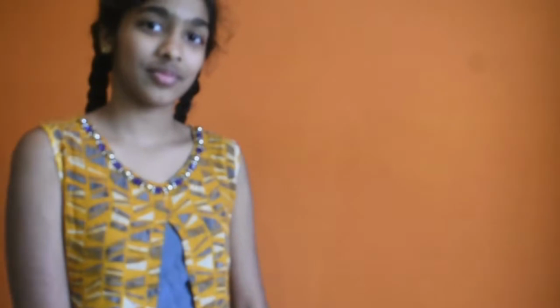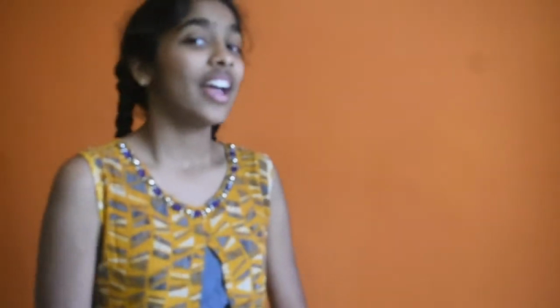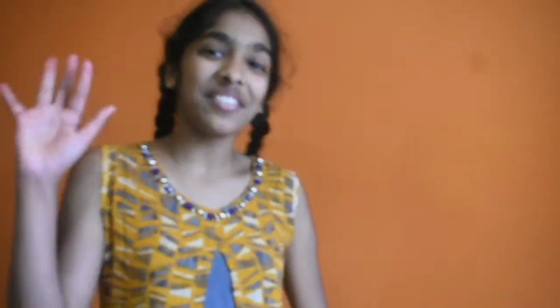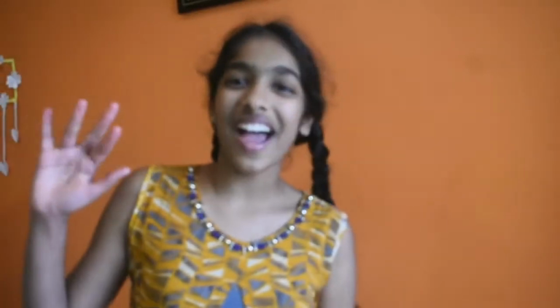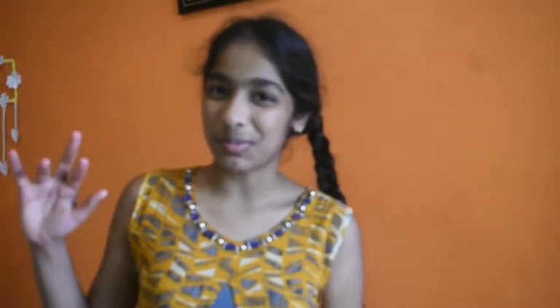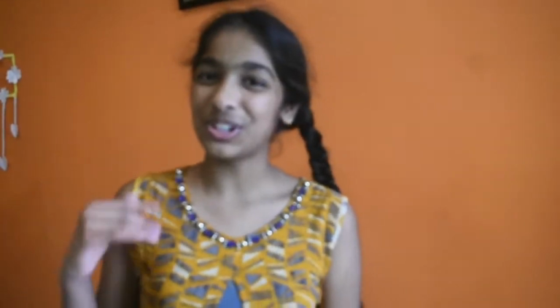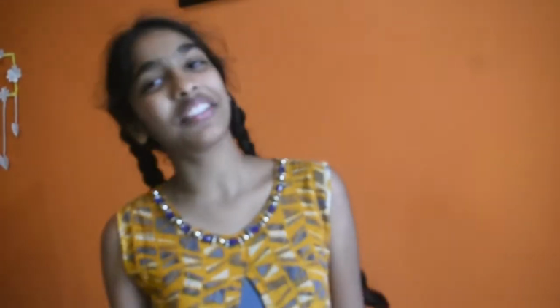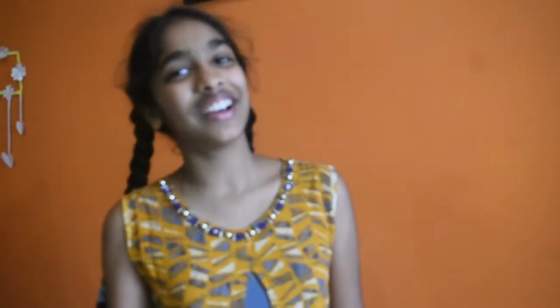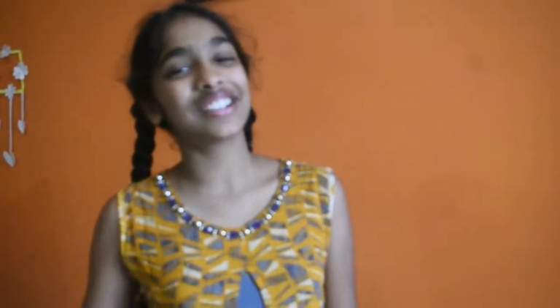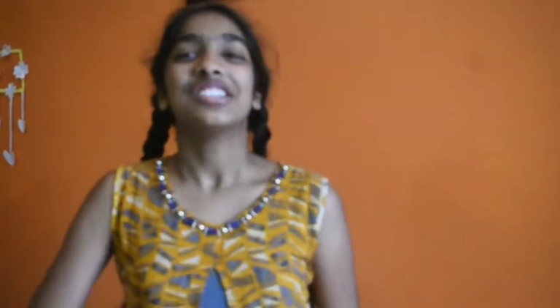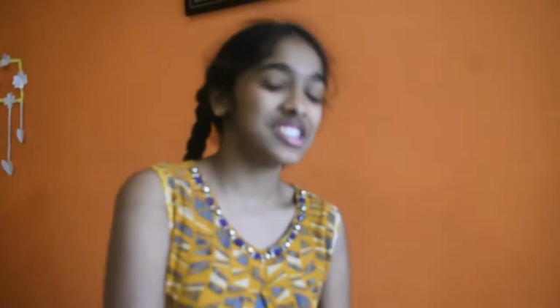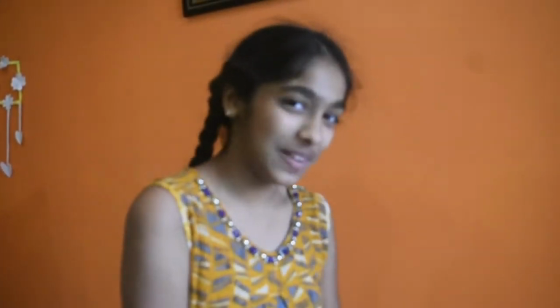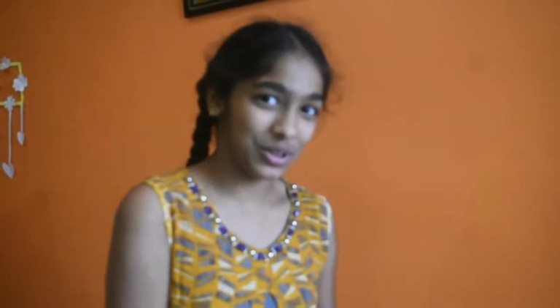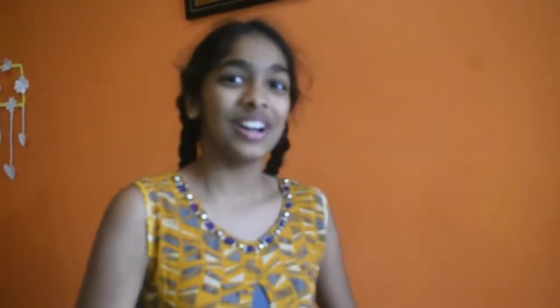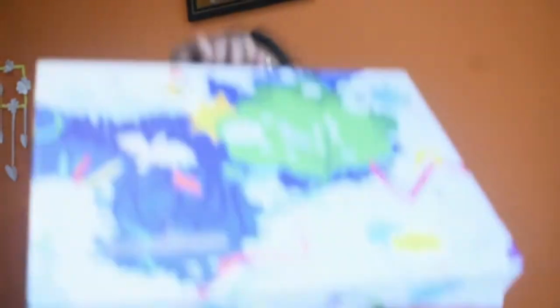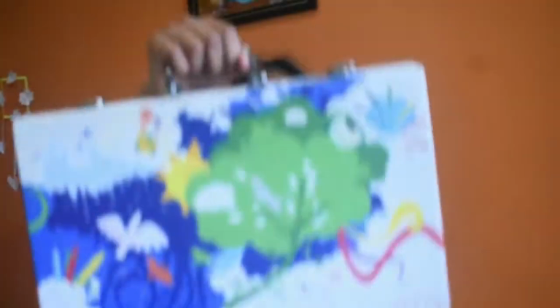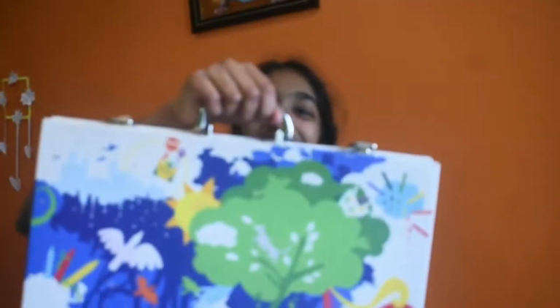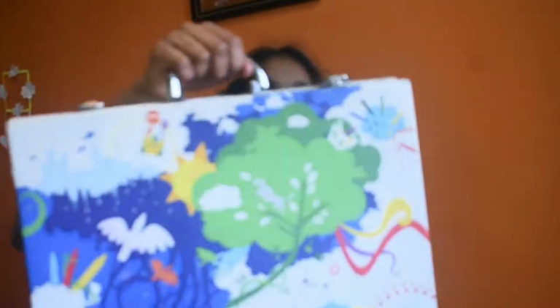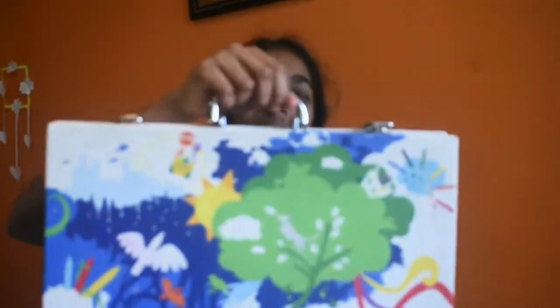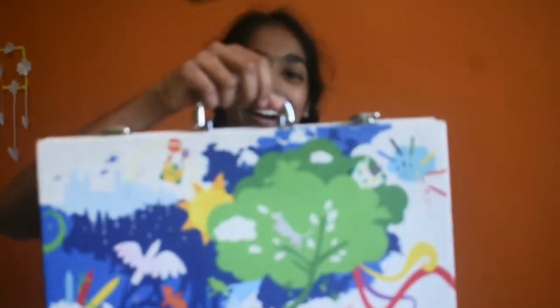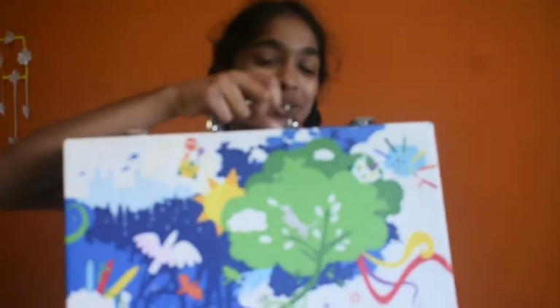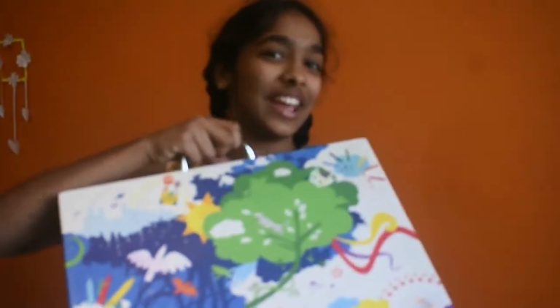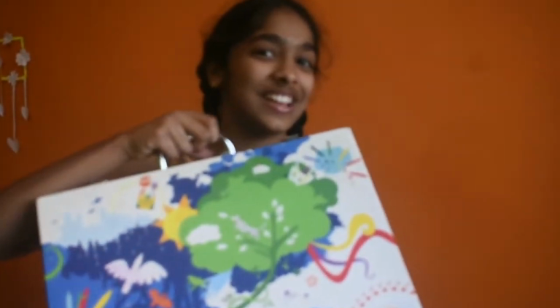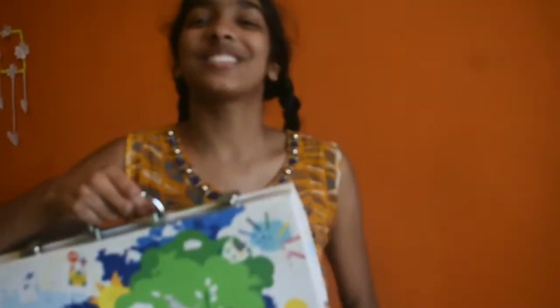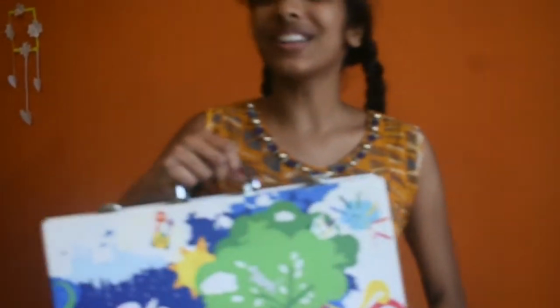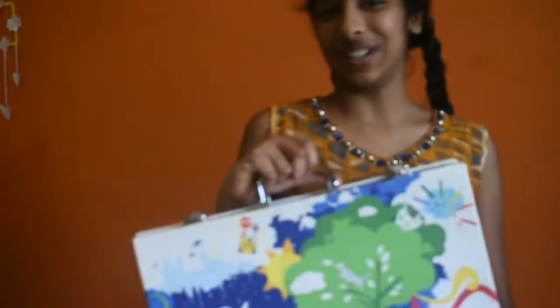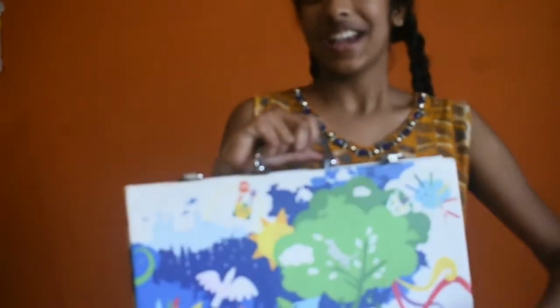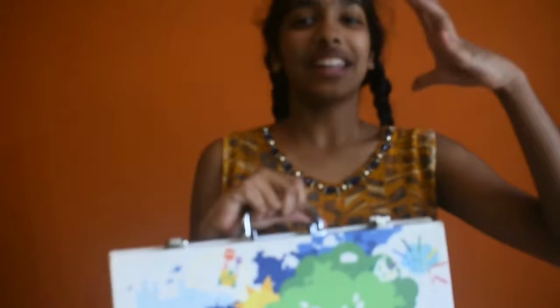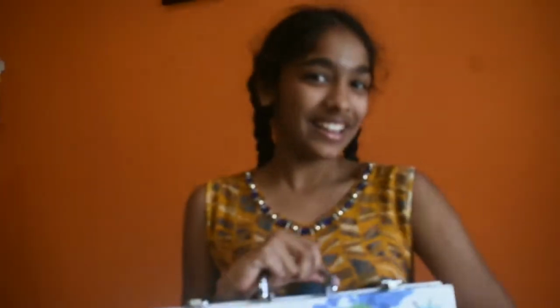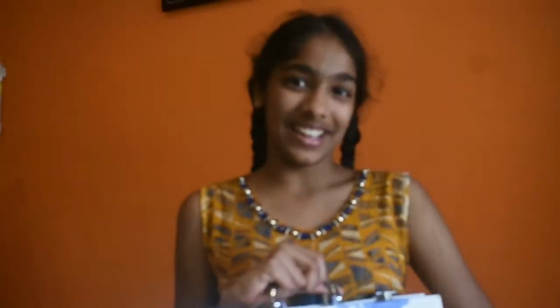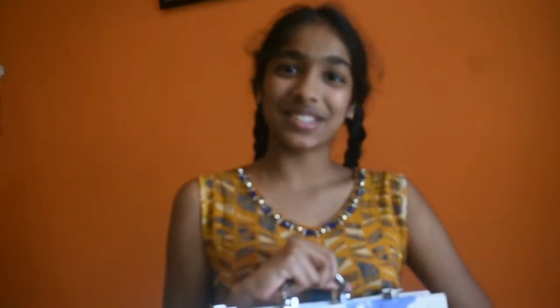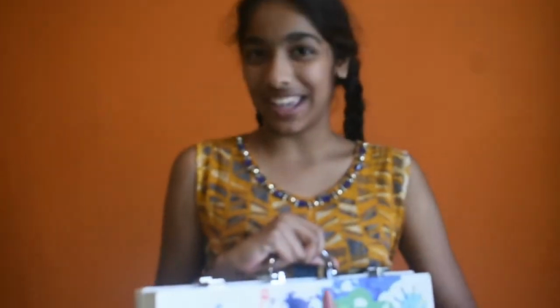Hi everyone, welcome to Sweeney Wonders. So in today's video, see this suitcase — this is not a suitcase. But in this suitcase,